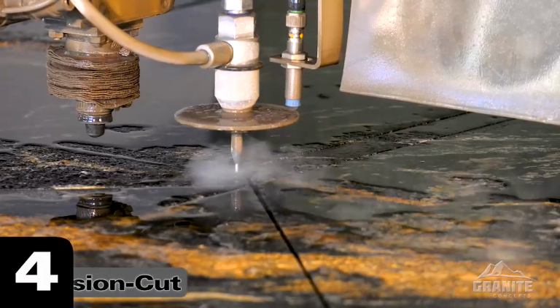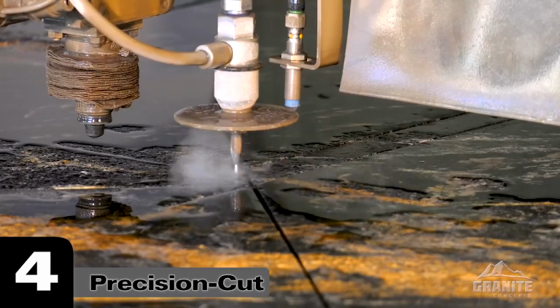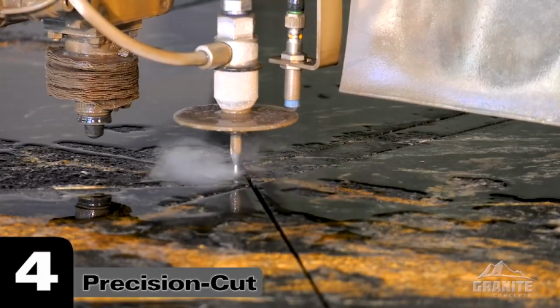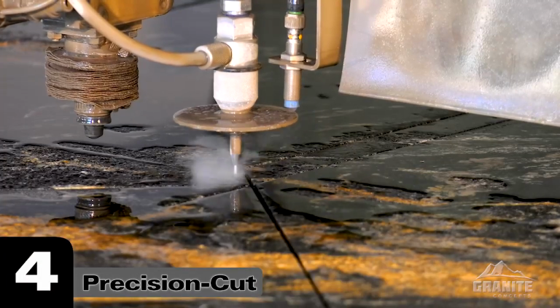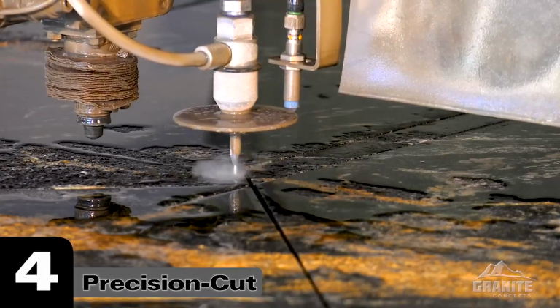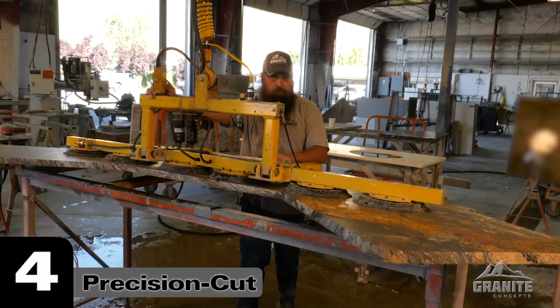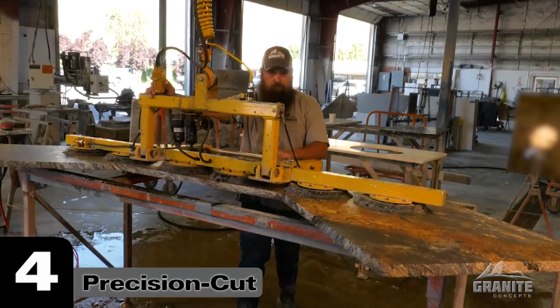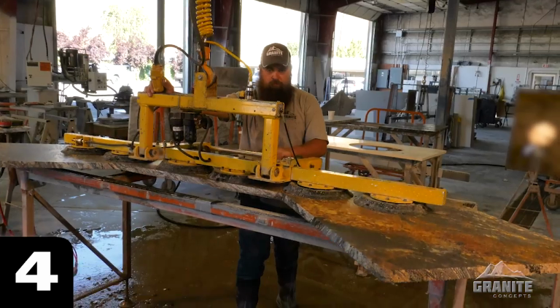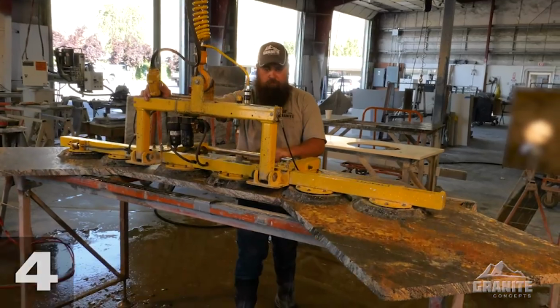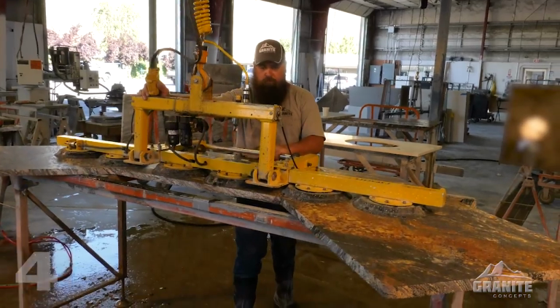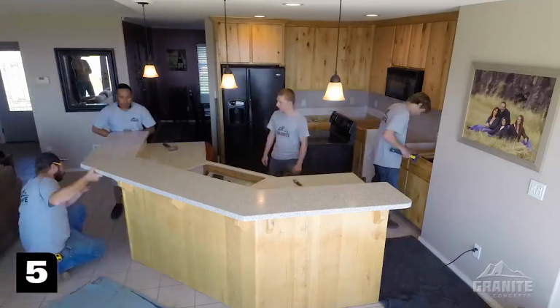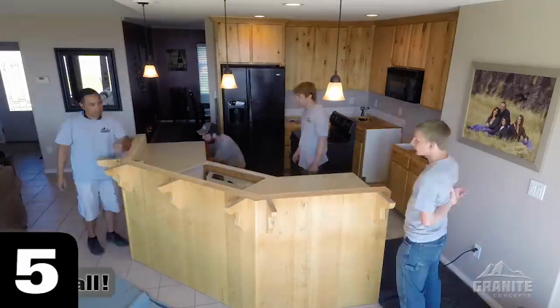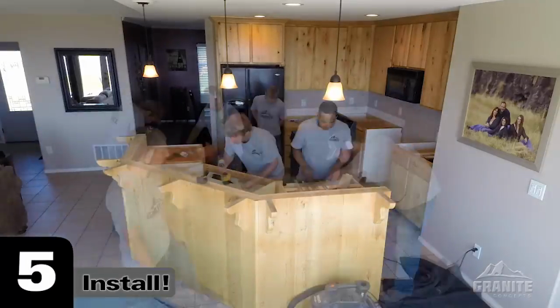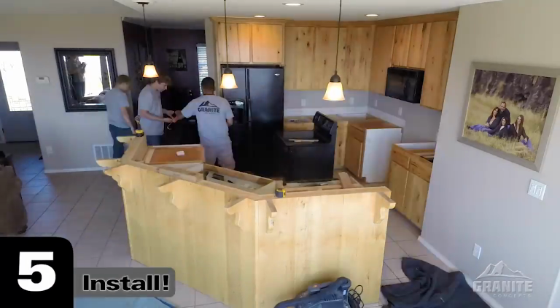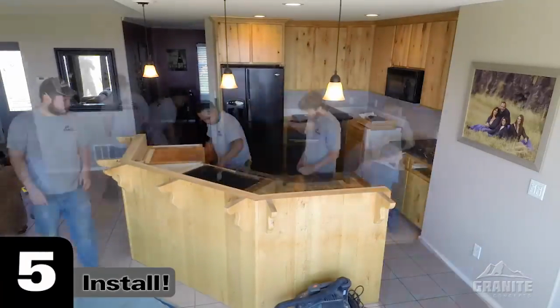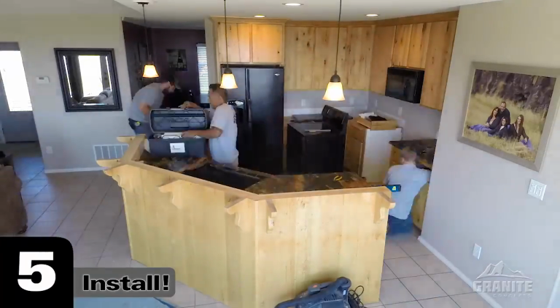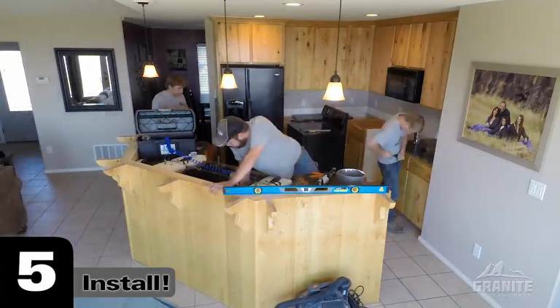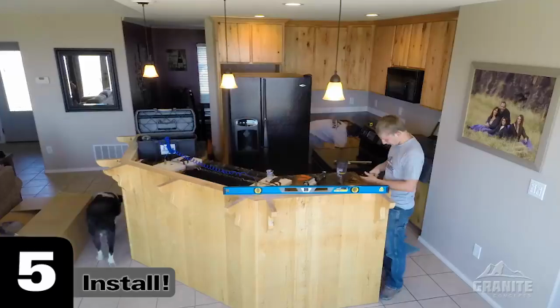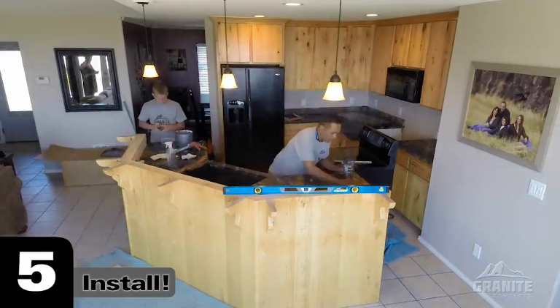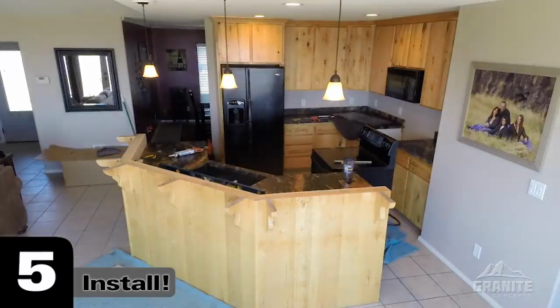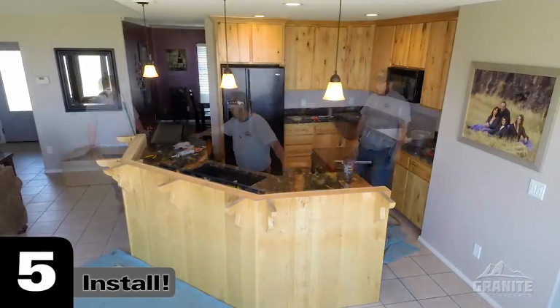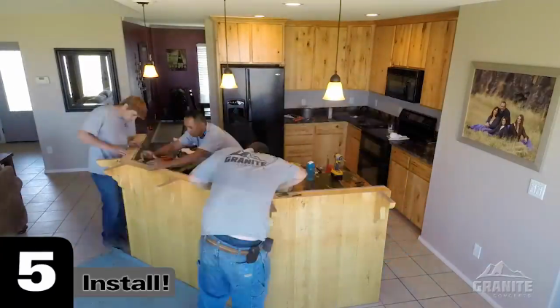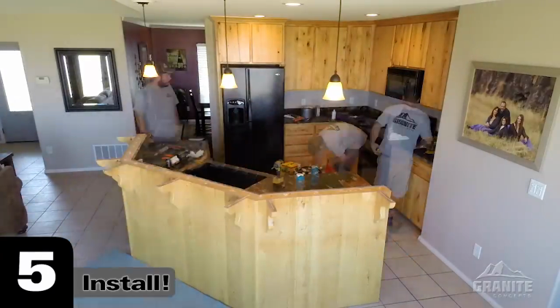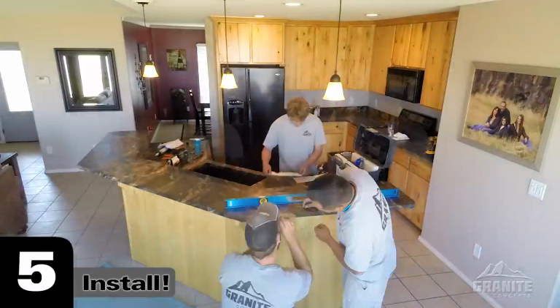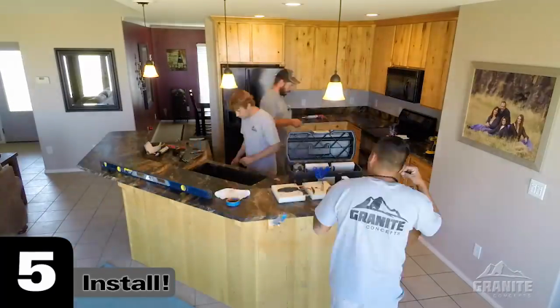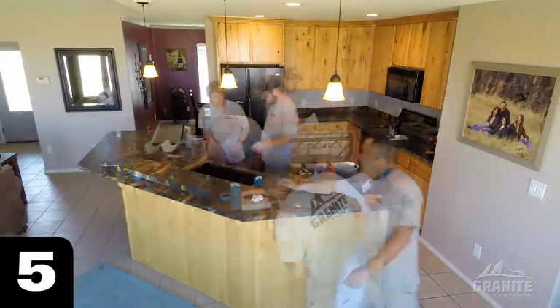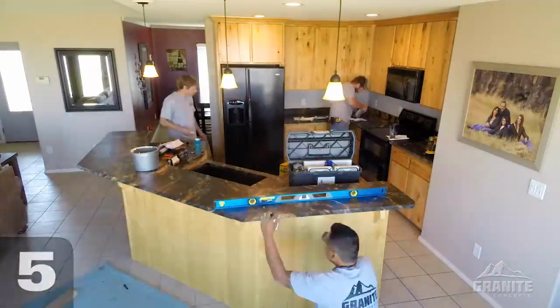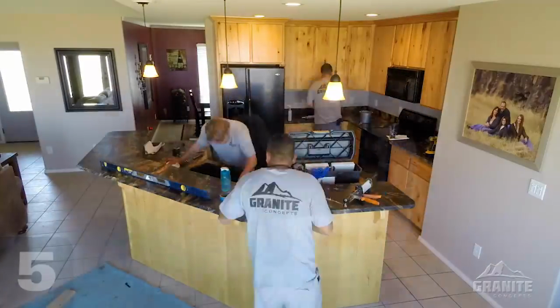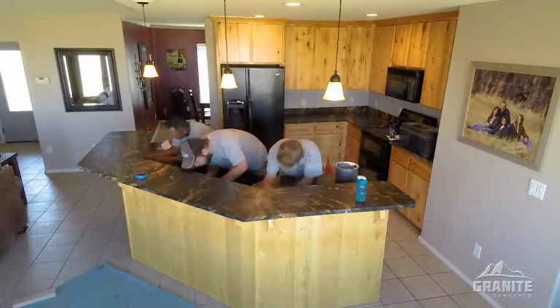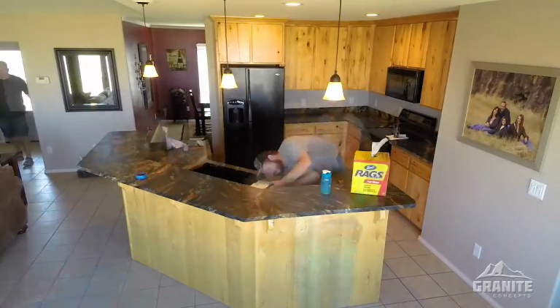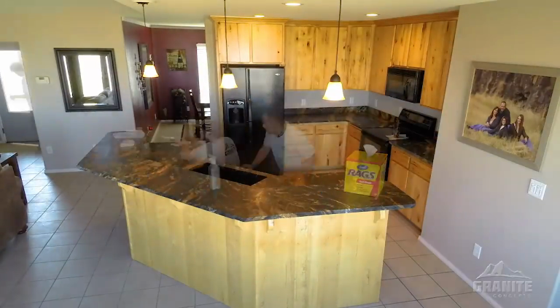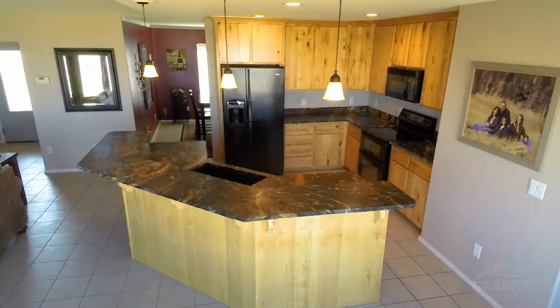Four, we precision cut for a perfect fit. And five, we install your new countertops in your home immaculately, perfectly, and in less than a day.